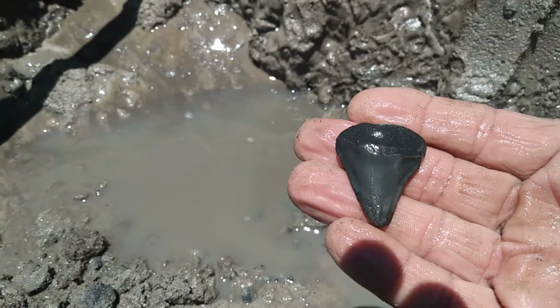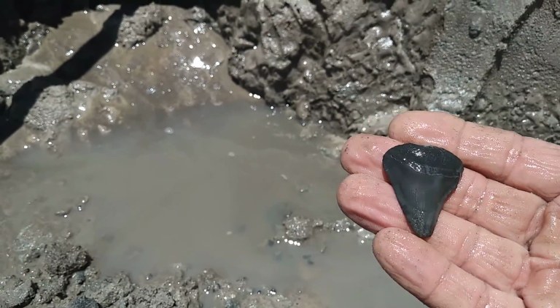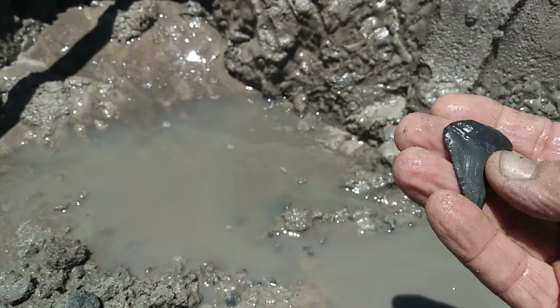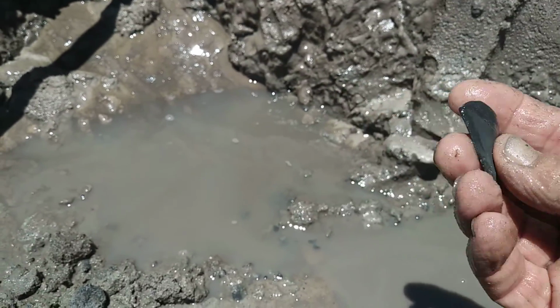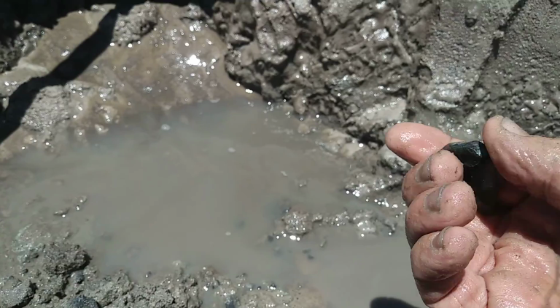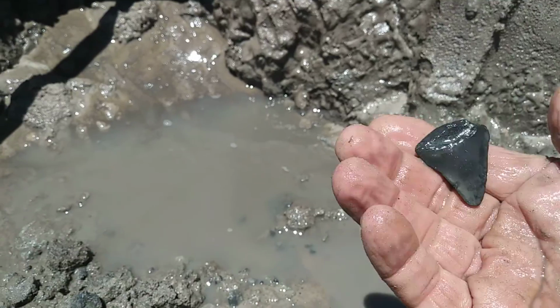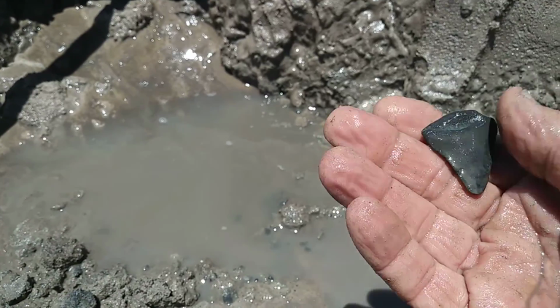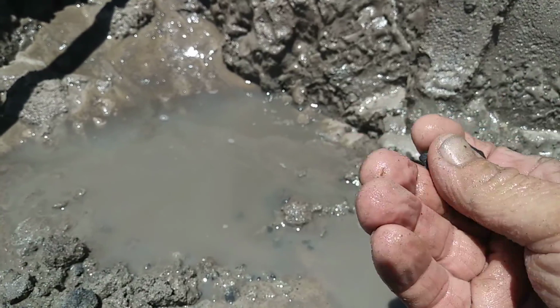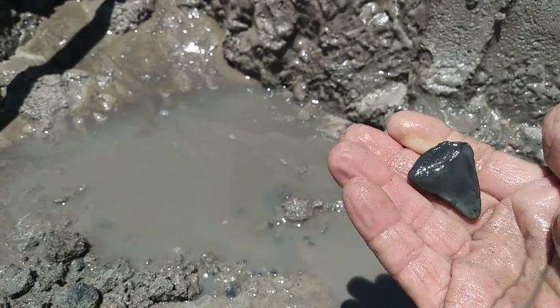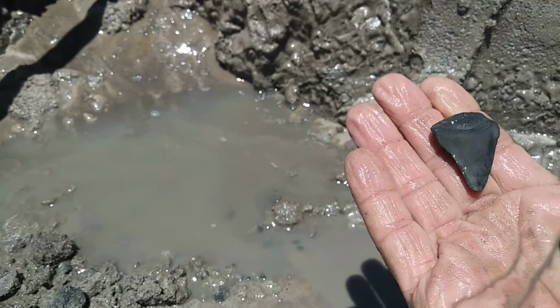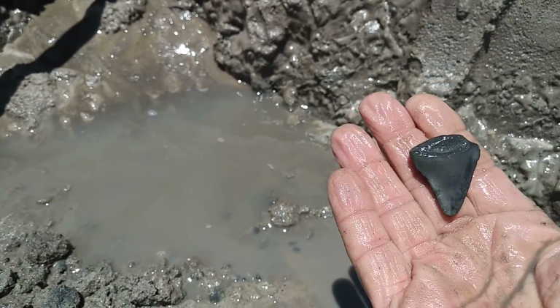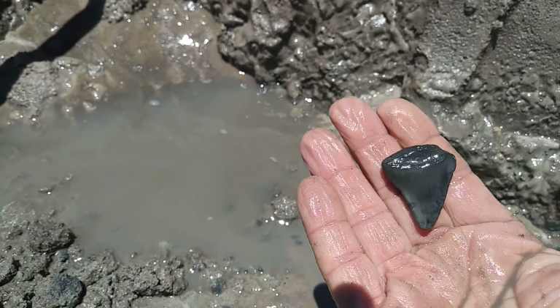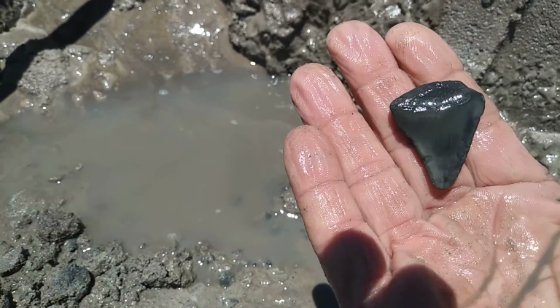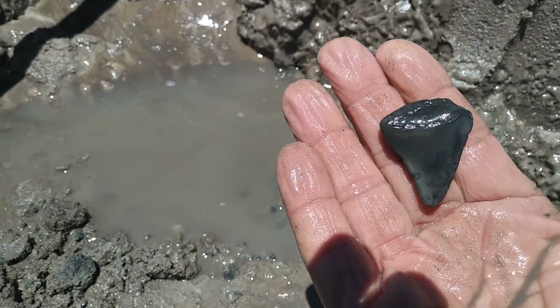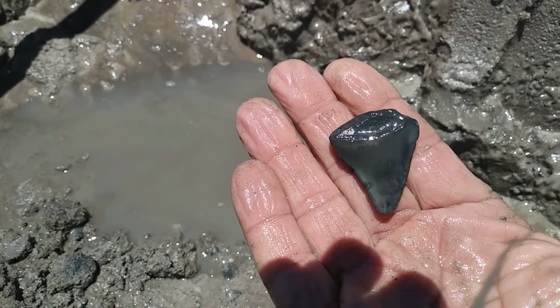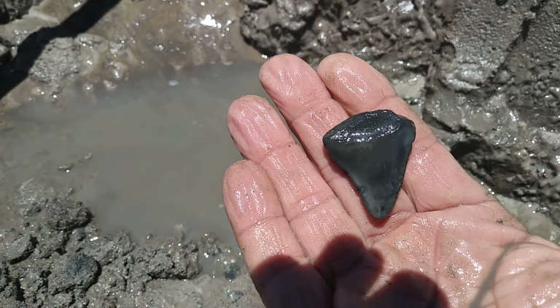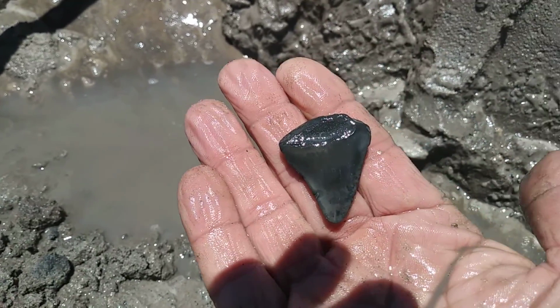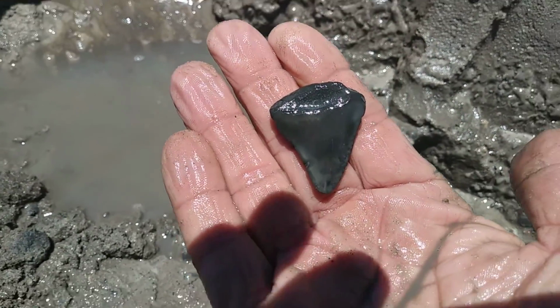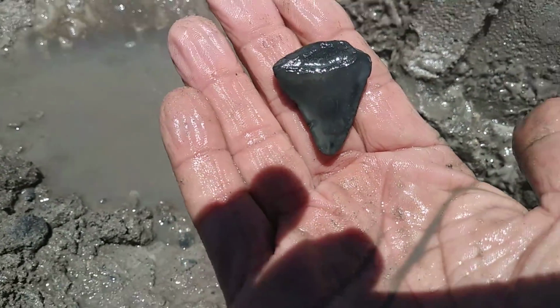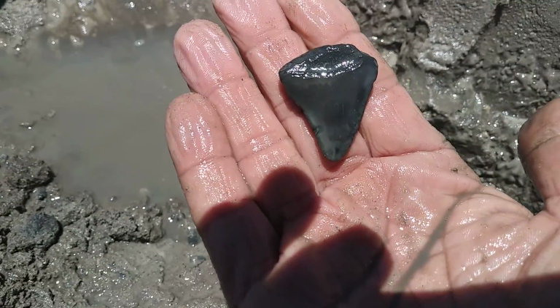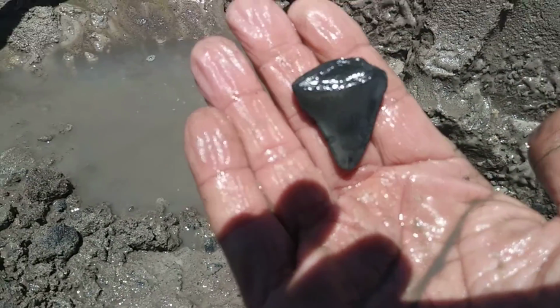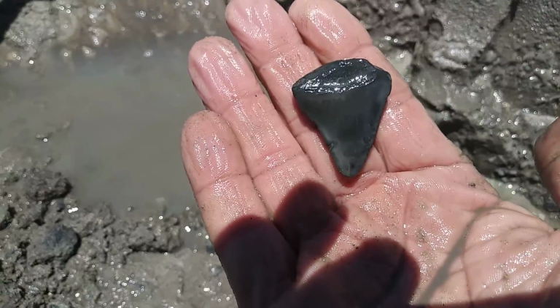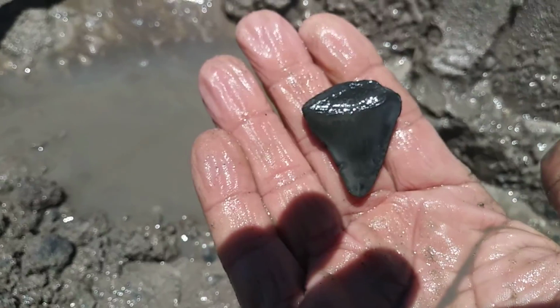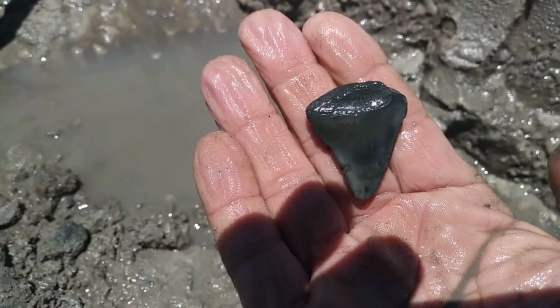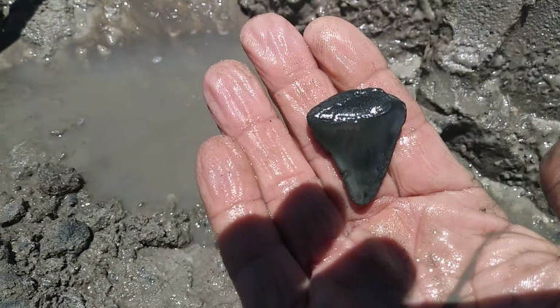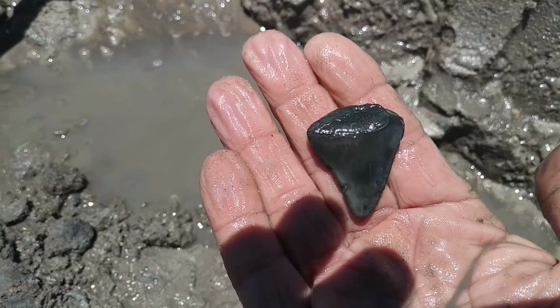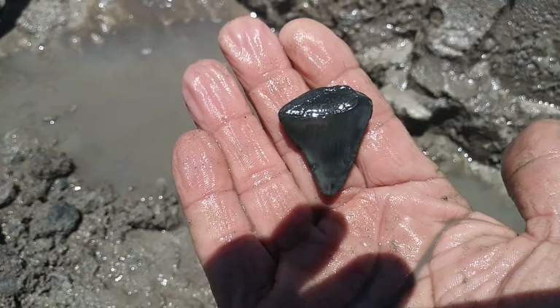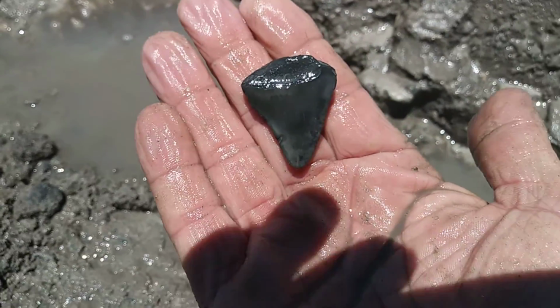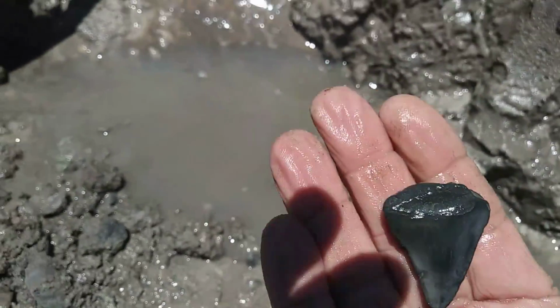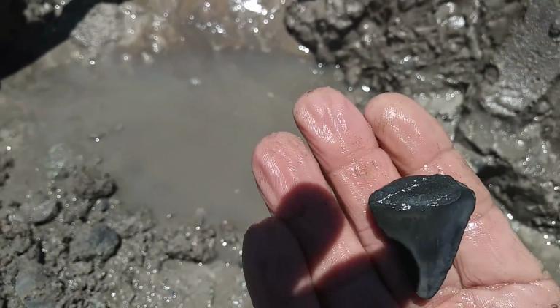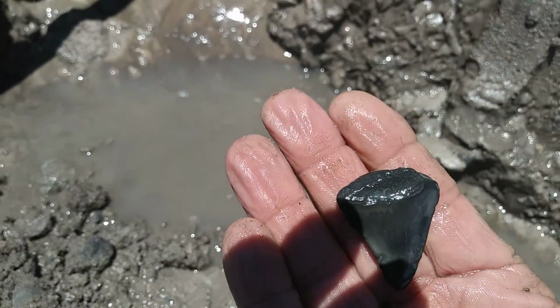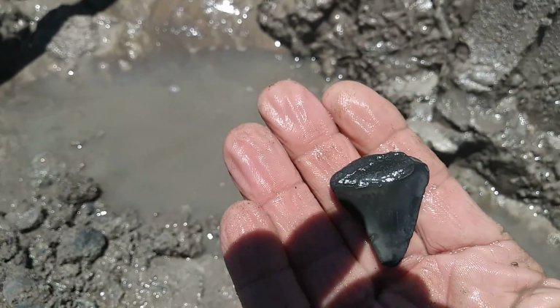There's probably more in here. I'm just getting down to this layer — it's a lot thicker than some of them I've found. I'll have to go take a break, and I'll be back.